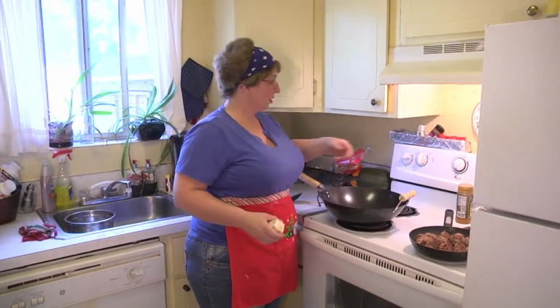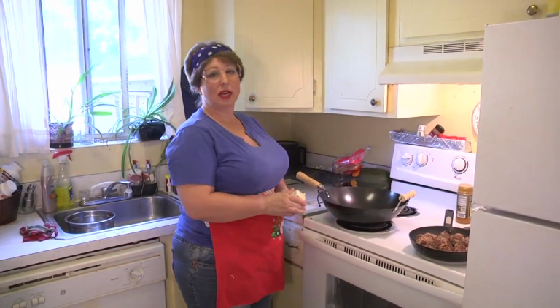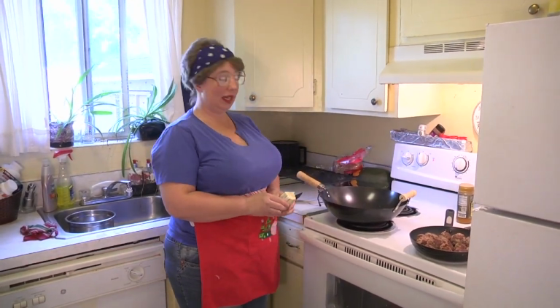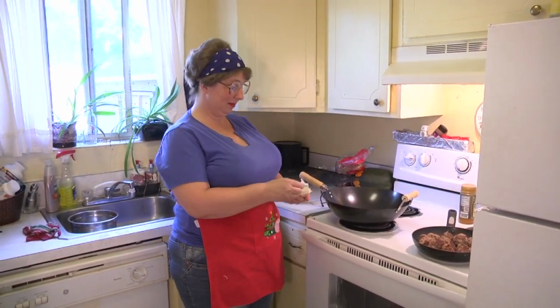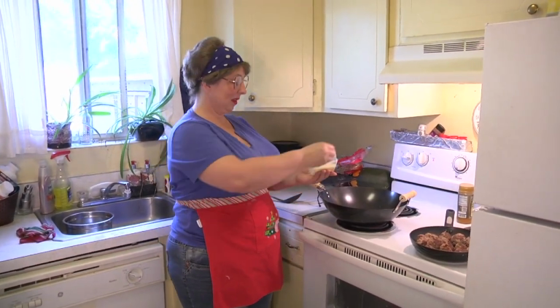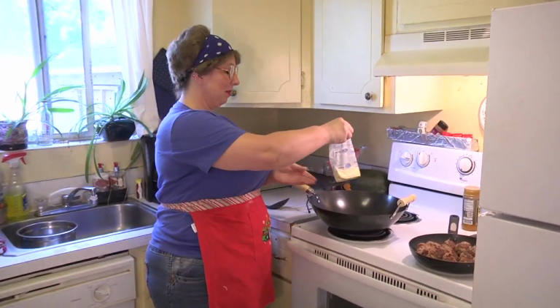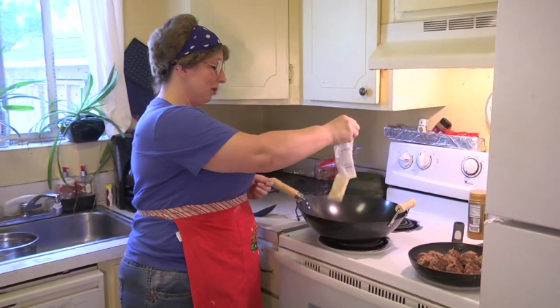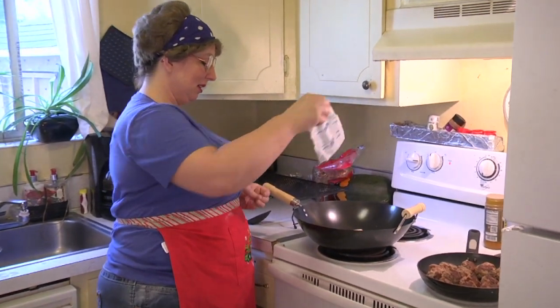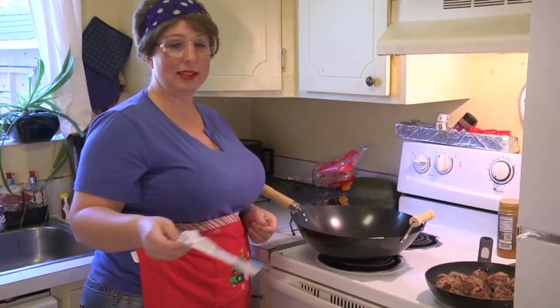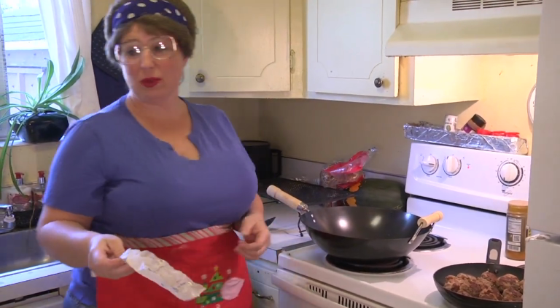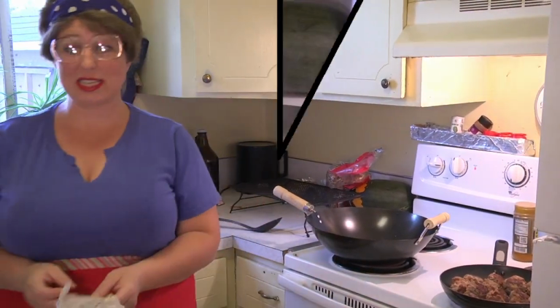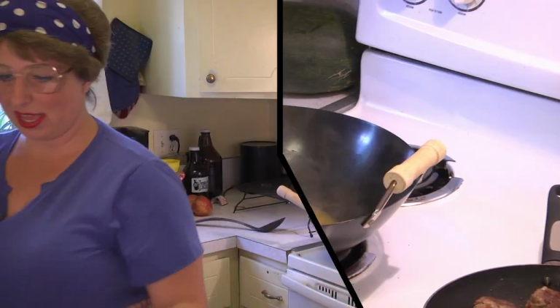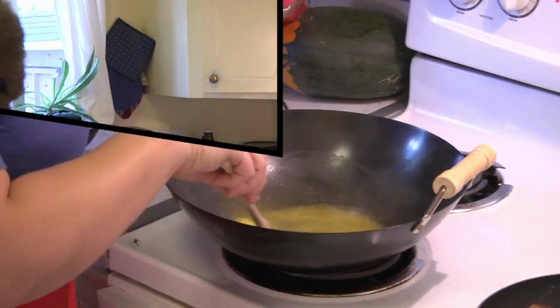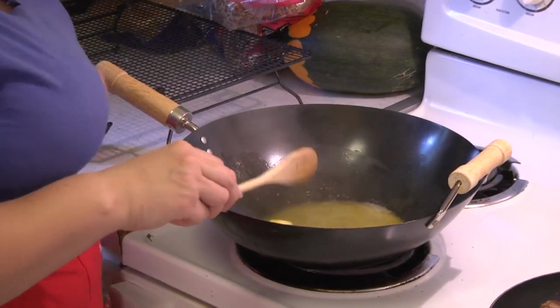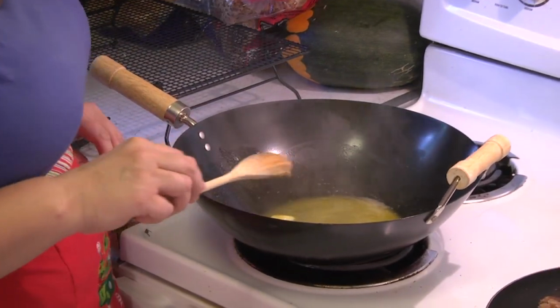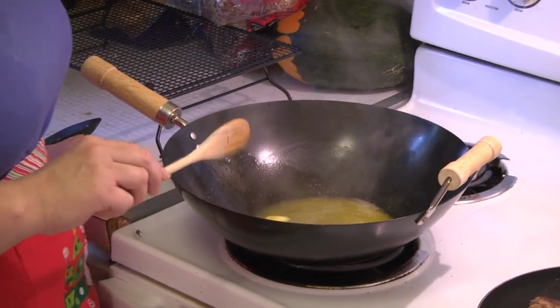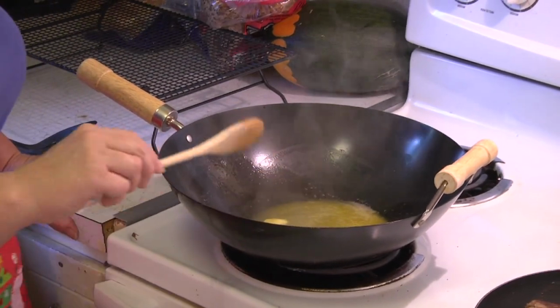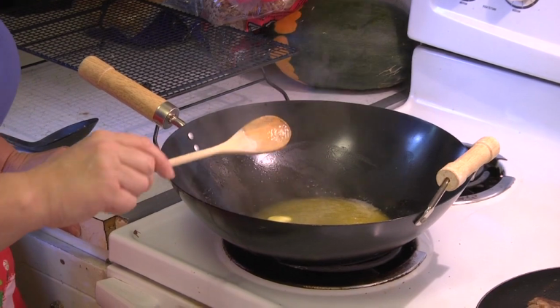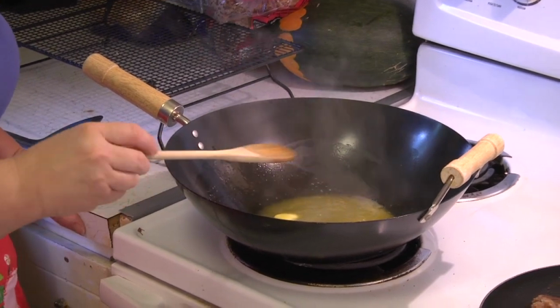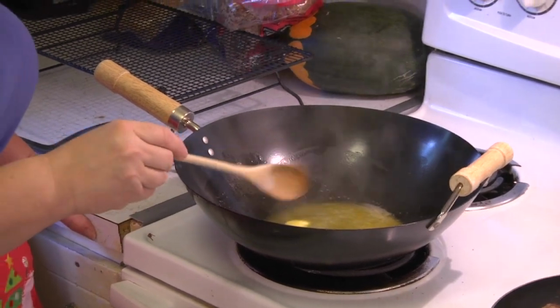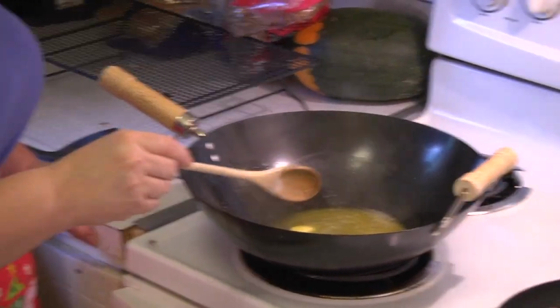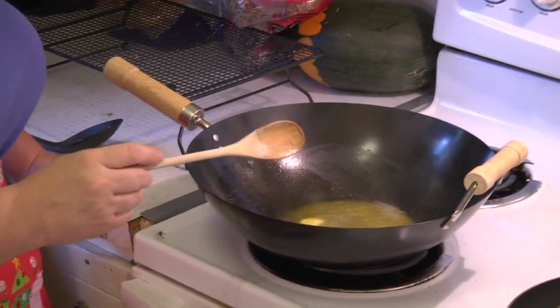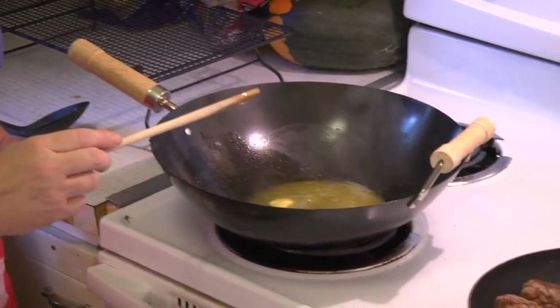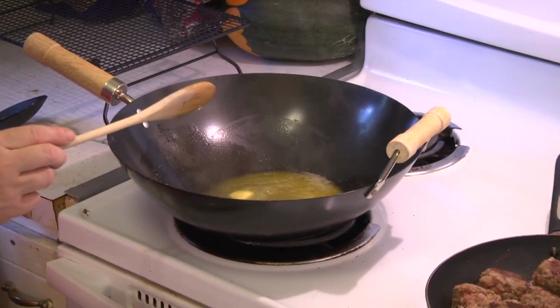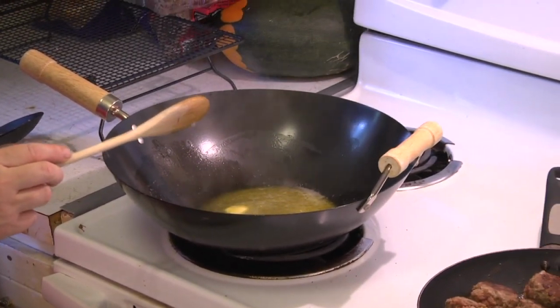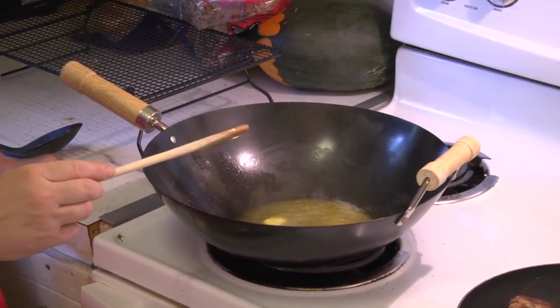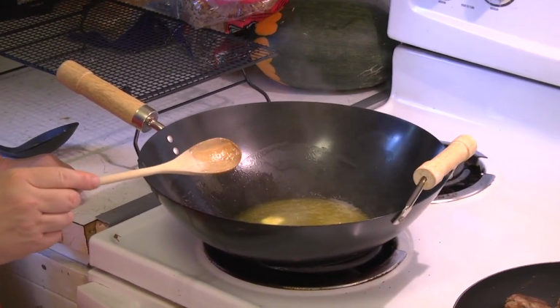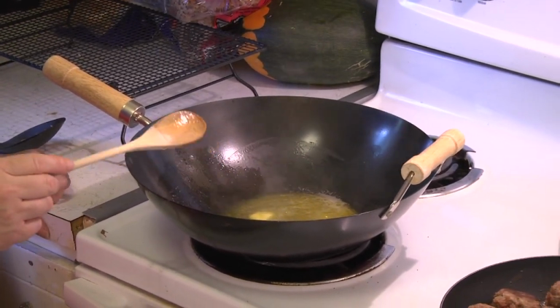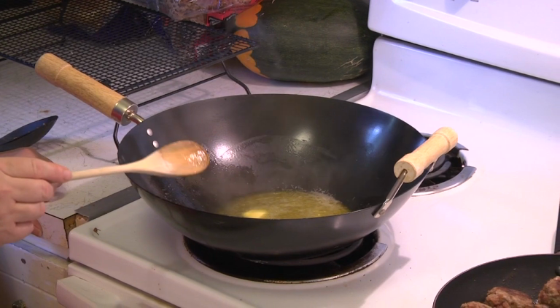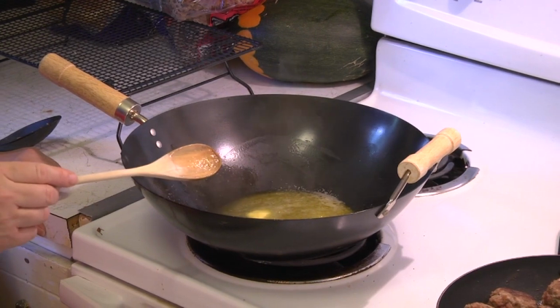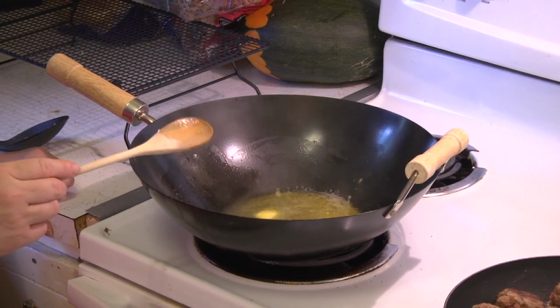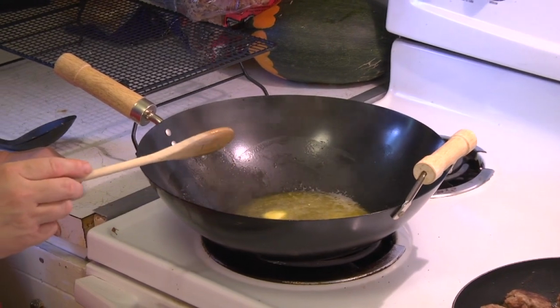Let me turn it up a little higher, put my cube of butter in there, and wait for it to get hot. I'm waiting for the butter to completely melt and then I'm just going to stick some of that spaghetti in this pan and start frying it in the butter.